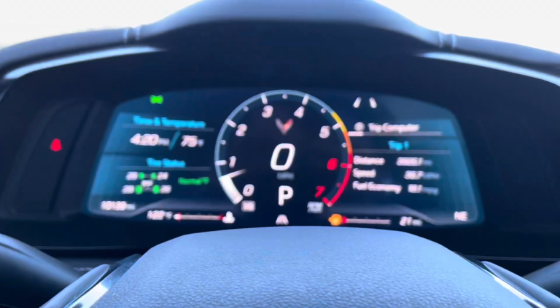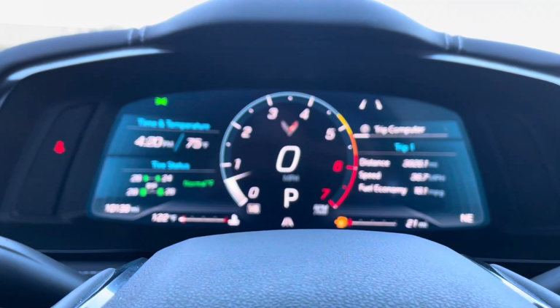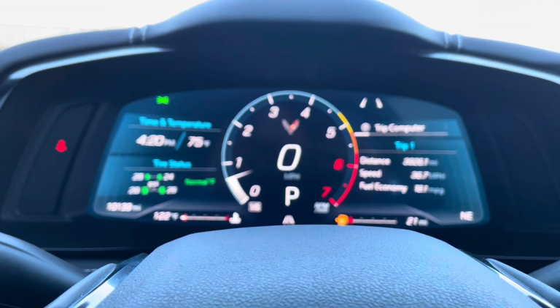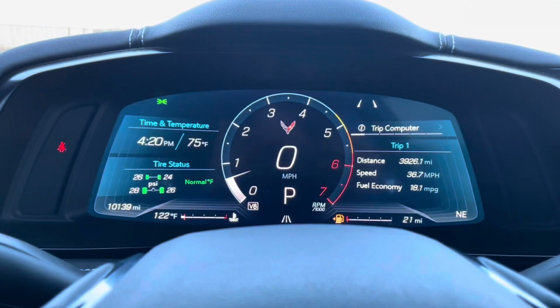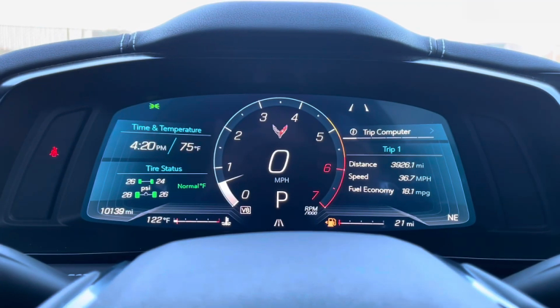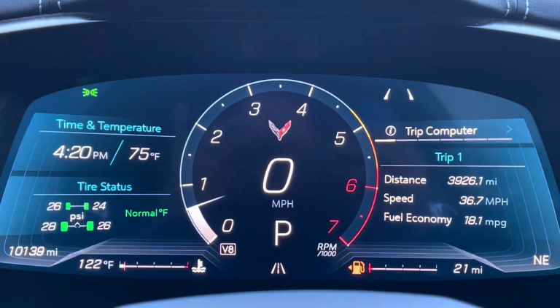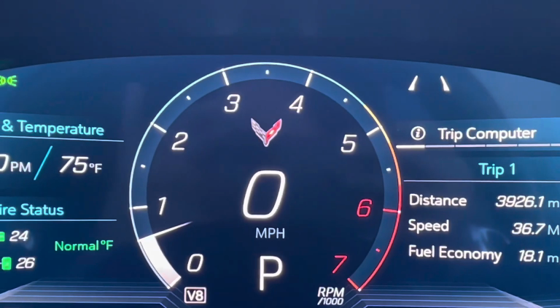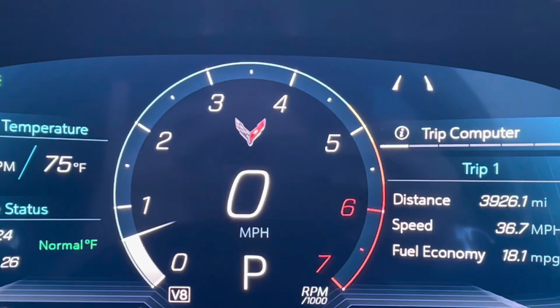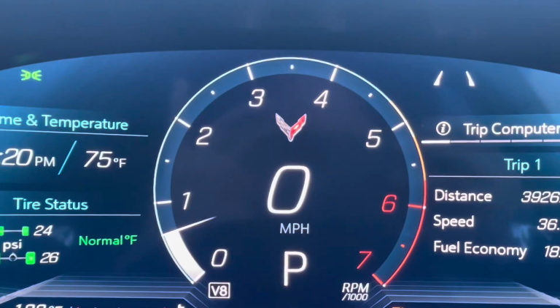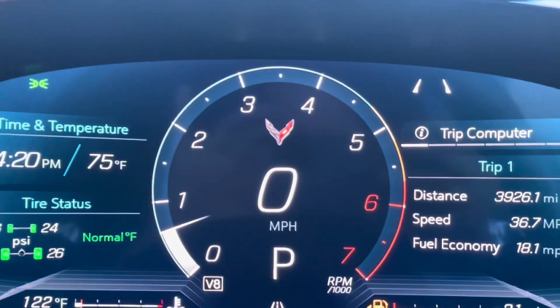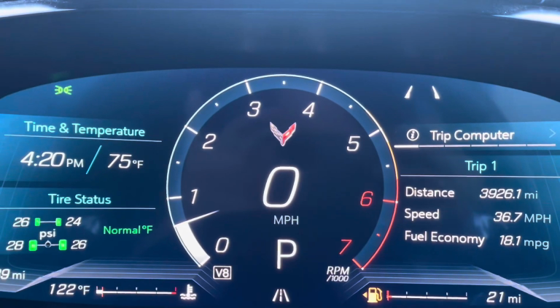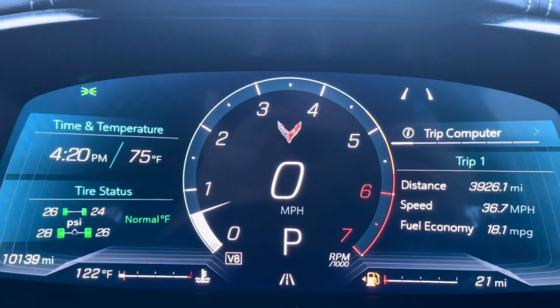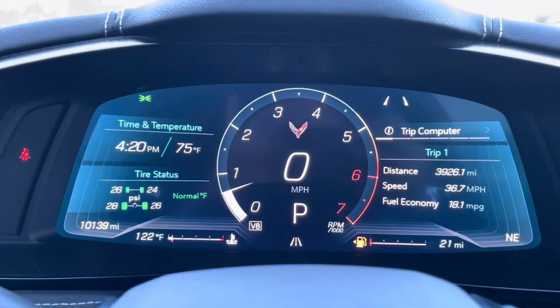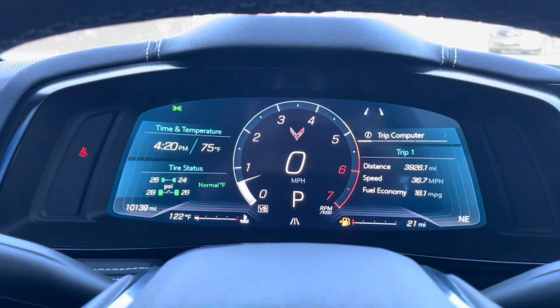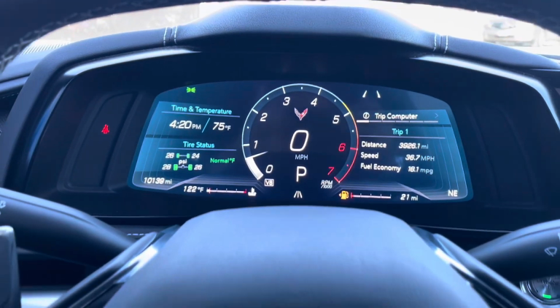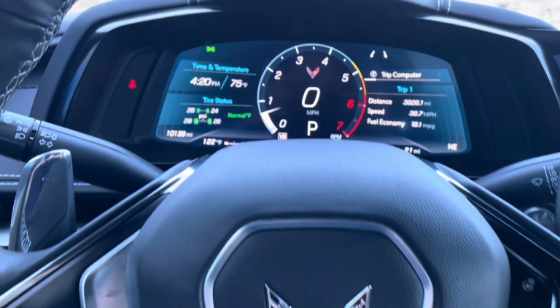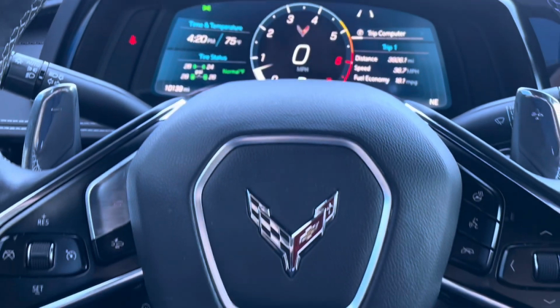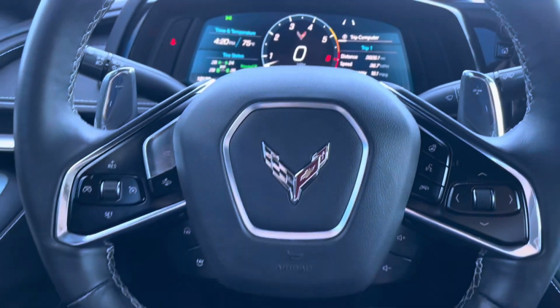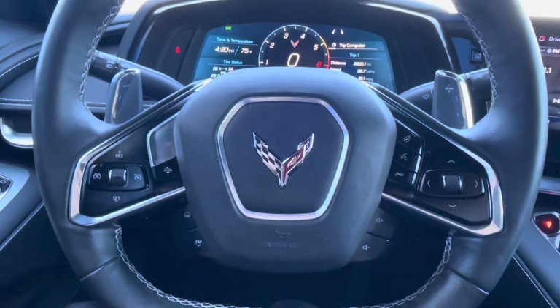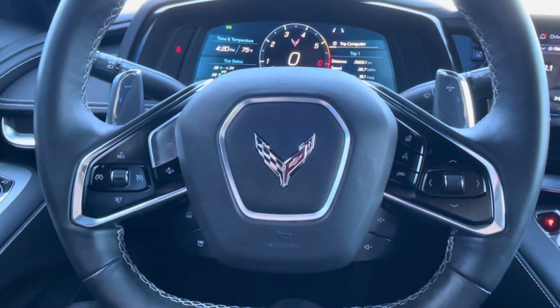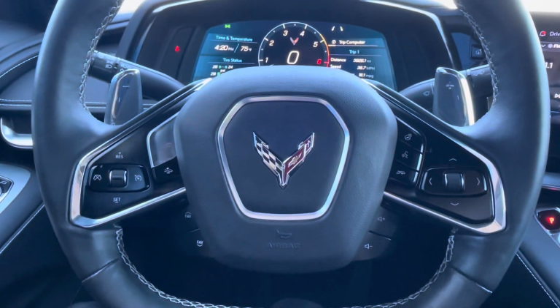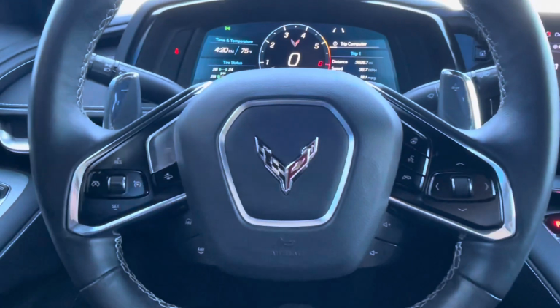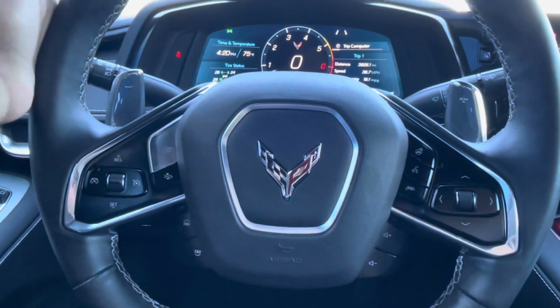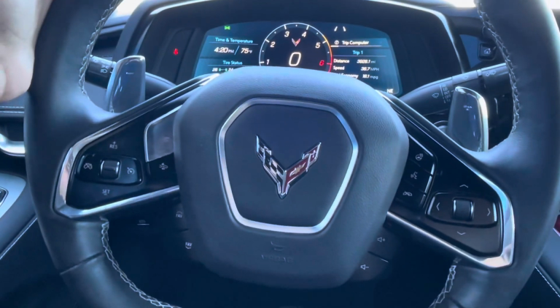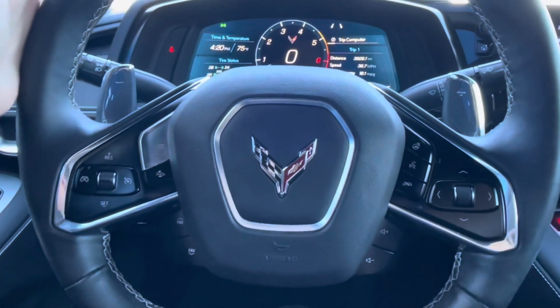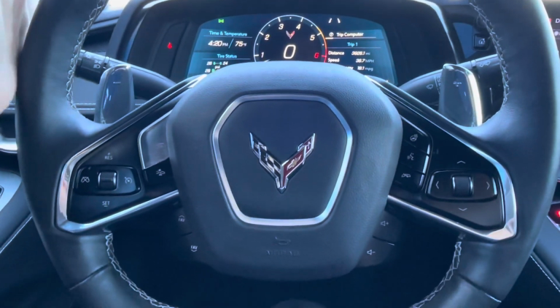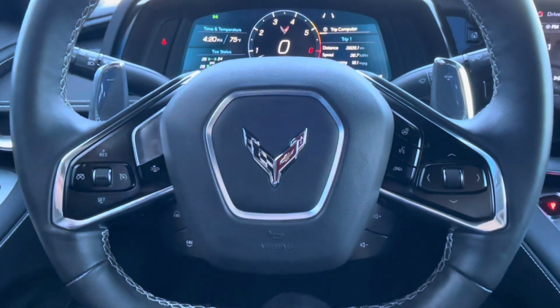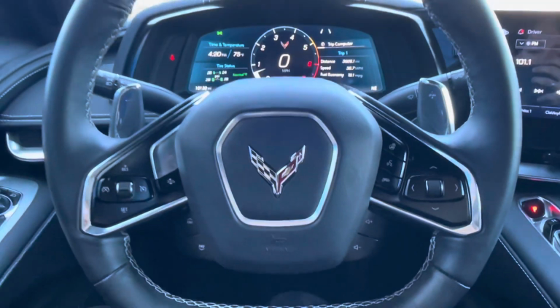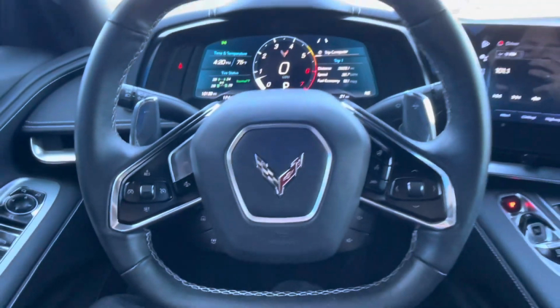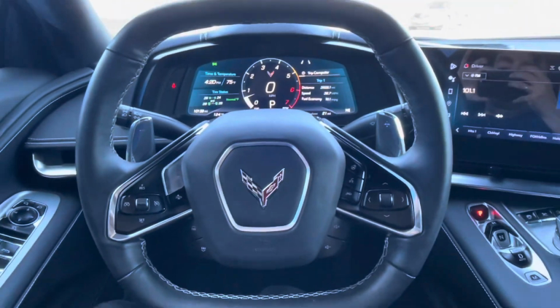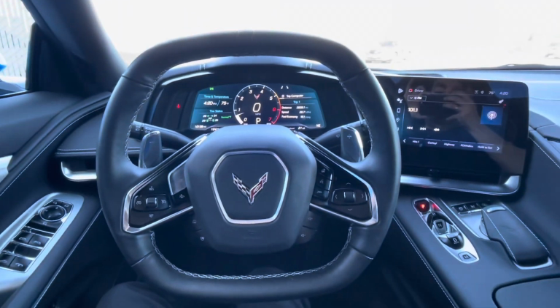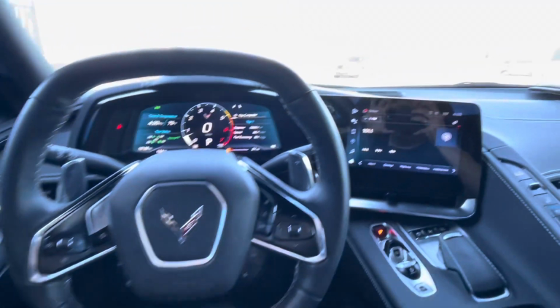It is finished in Rapid Blue with the Jet Black interior. According to the listing, it has about 10,000 miles on it. It has rear-wheel drive and an automatic transmission.